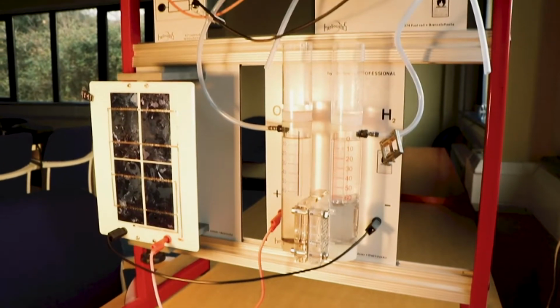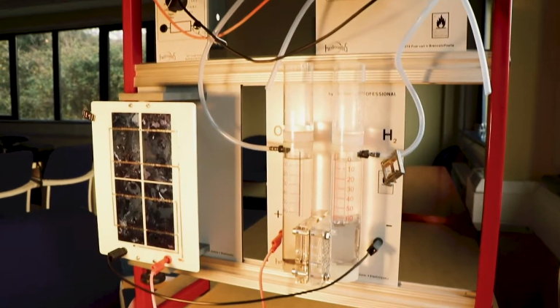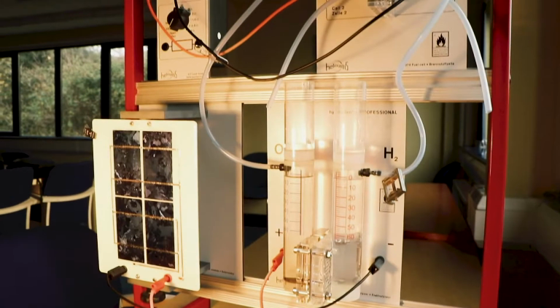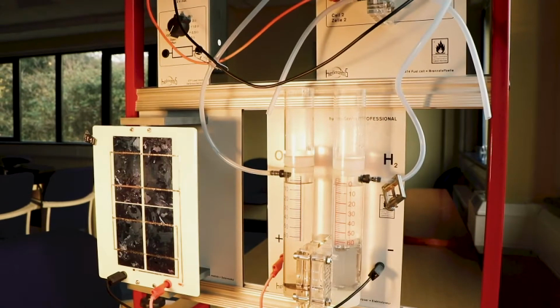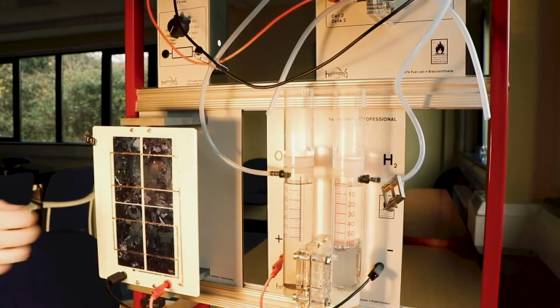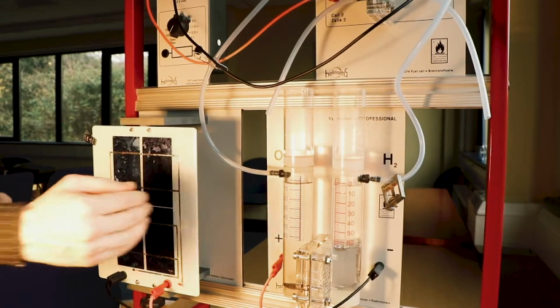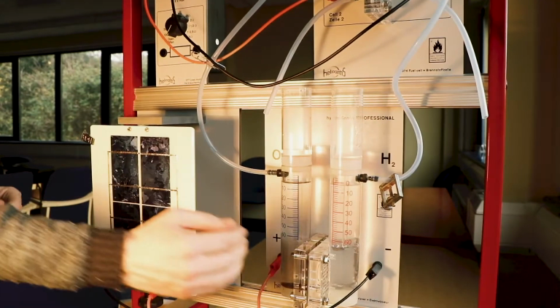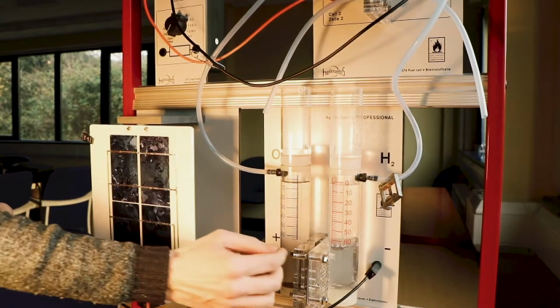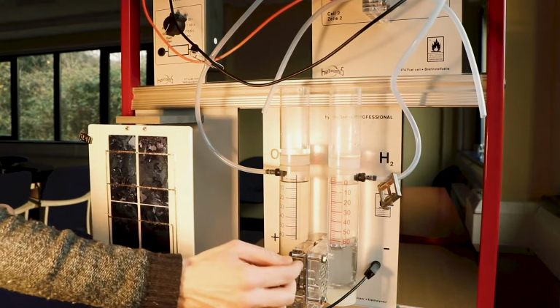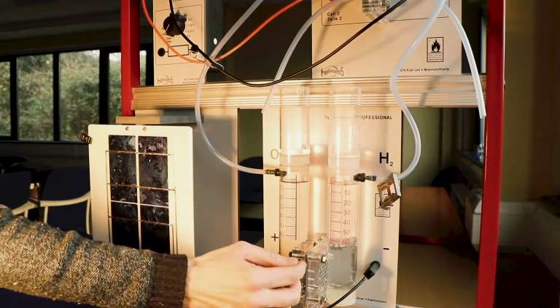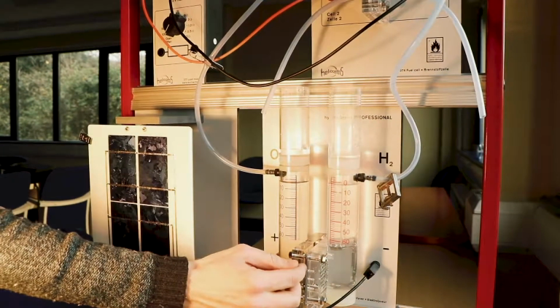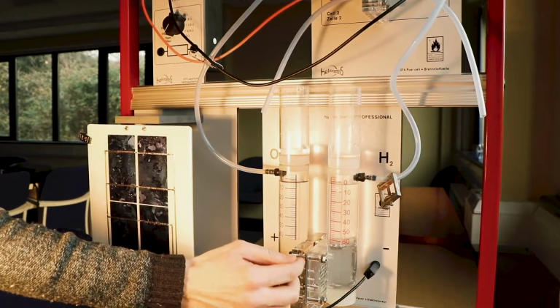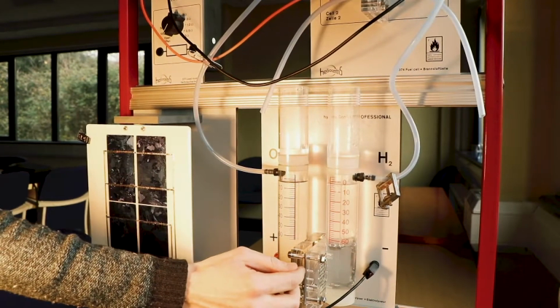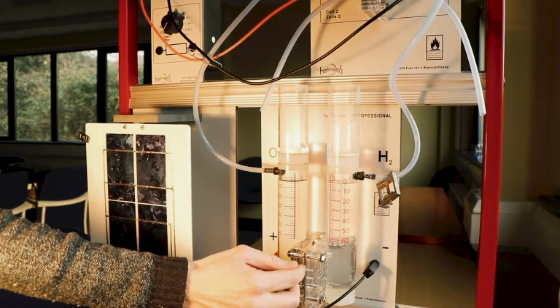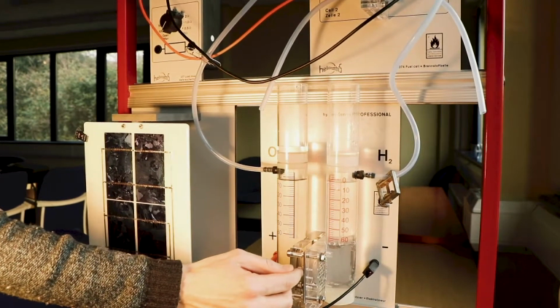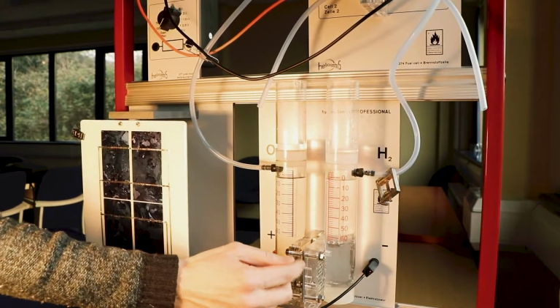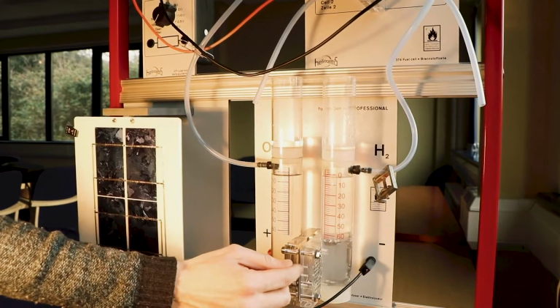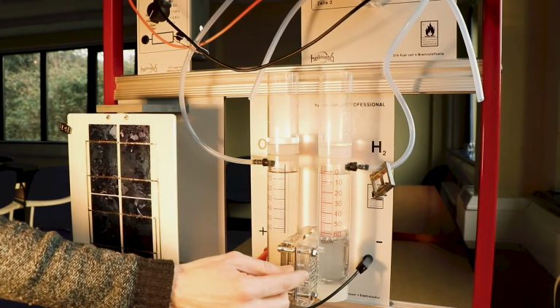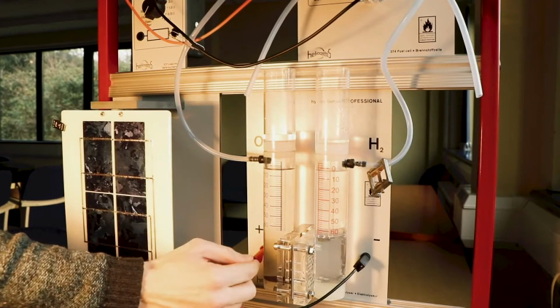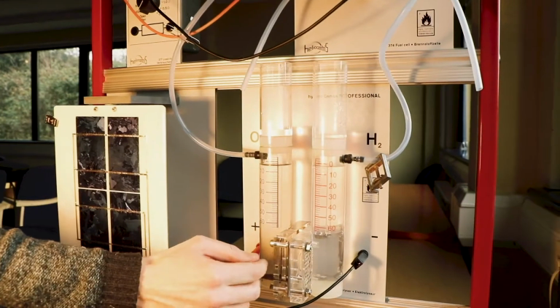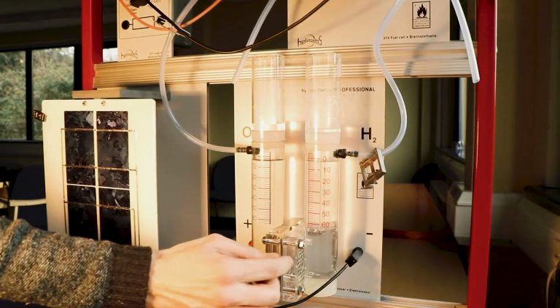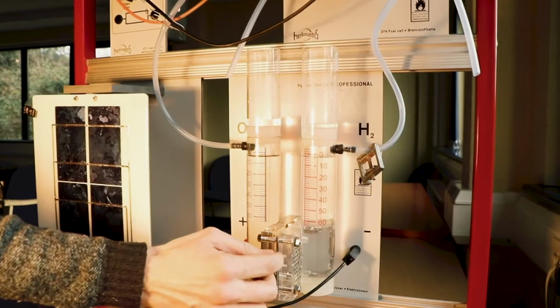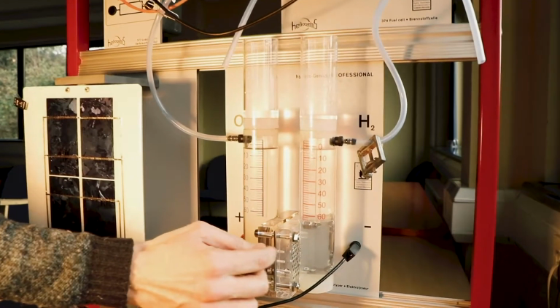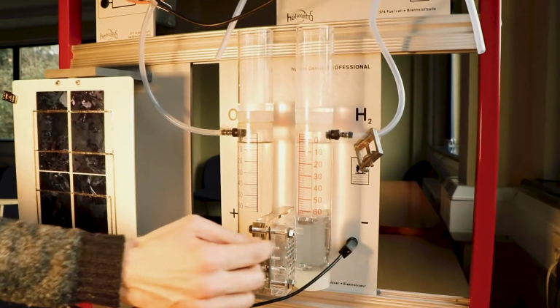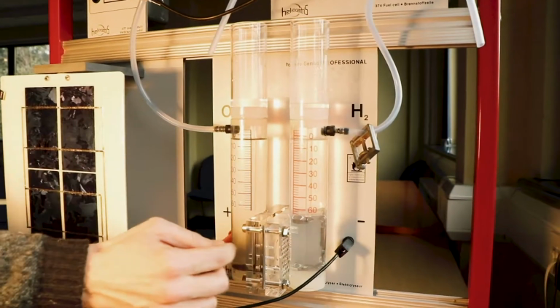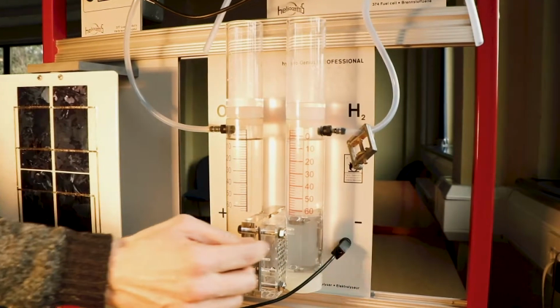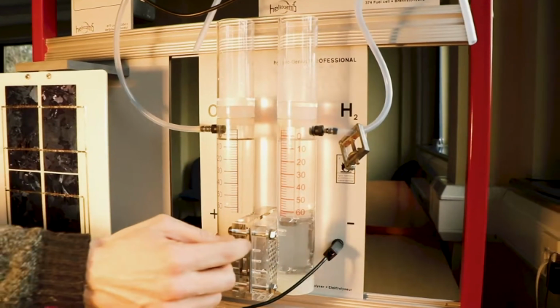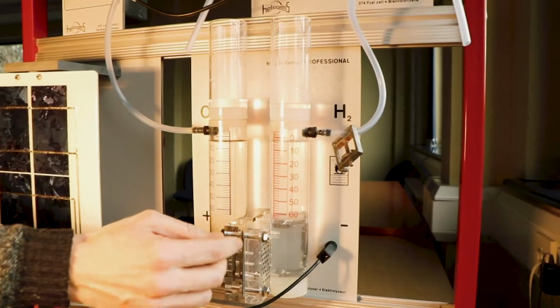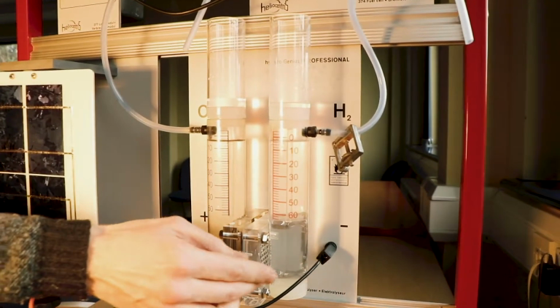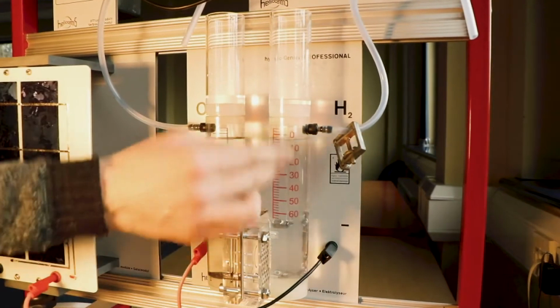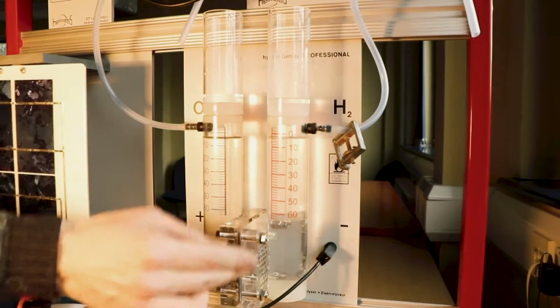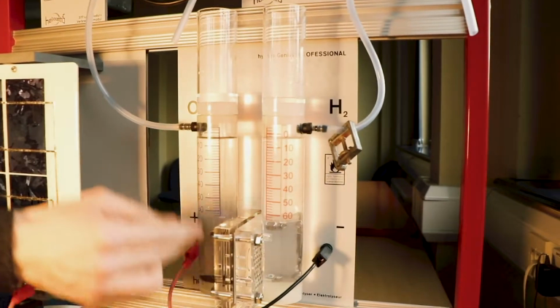You can see the bubbles forming as the water H₂O is being split into H₂ and O₂, with bubbles forming on either side of the electrolyzer and being collected and stored.